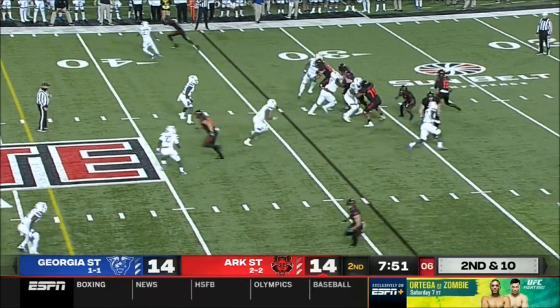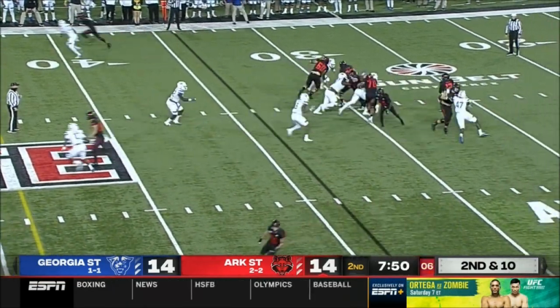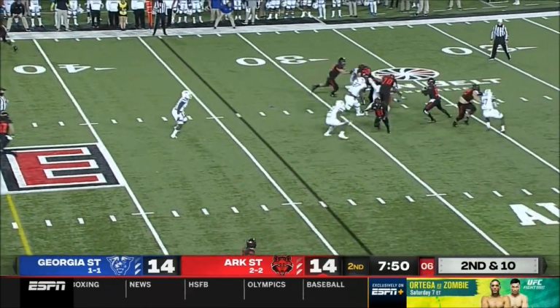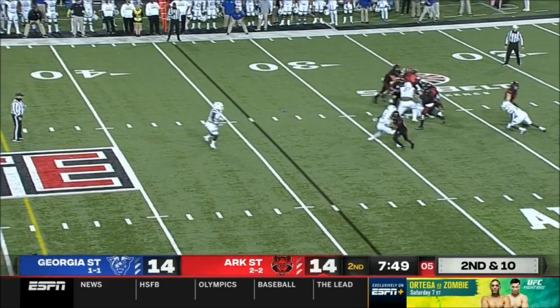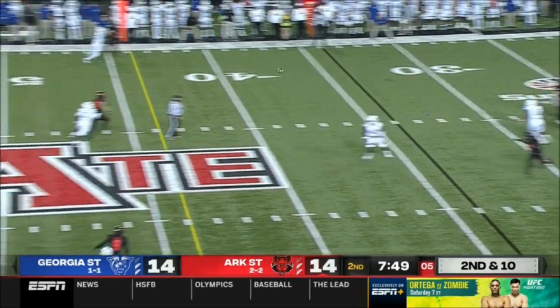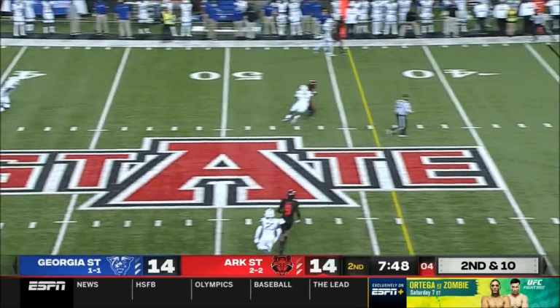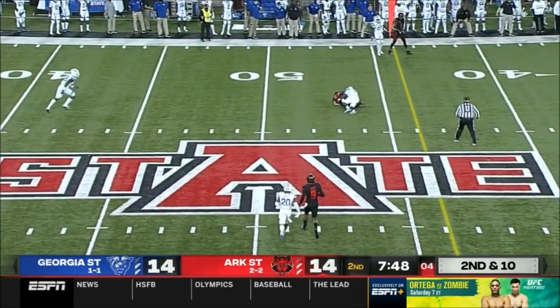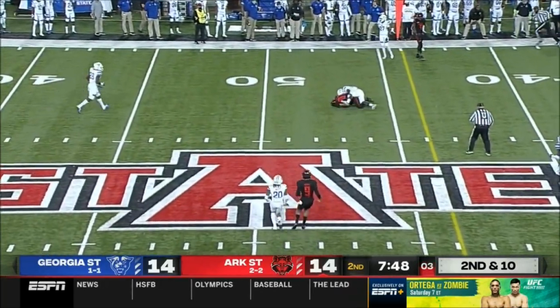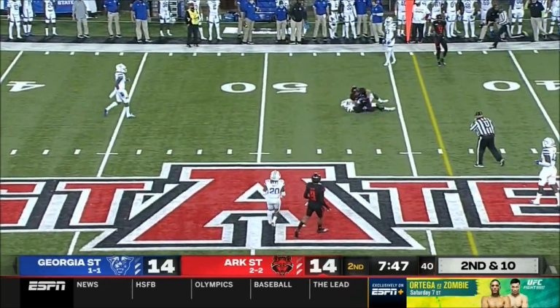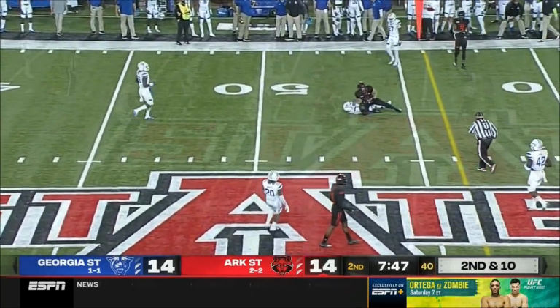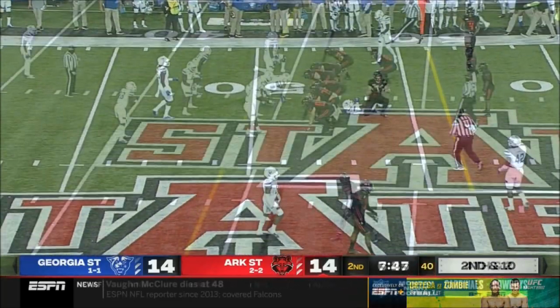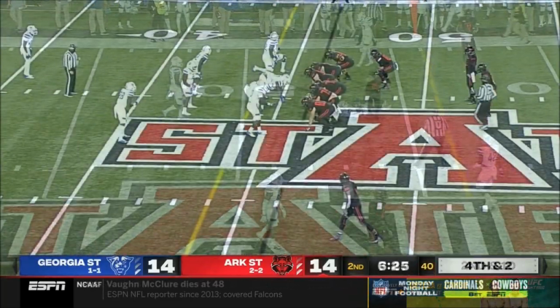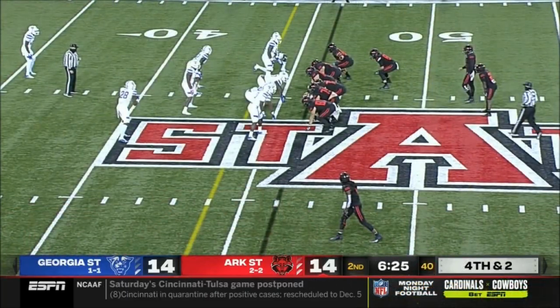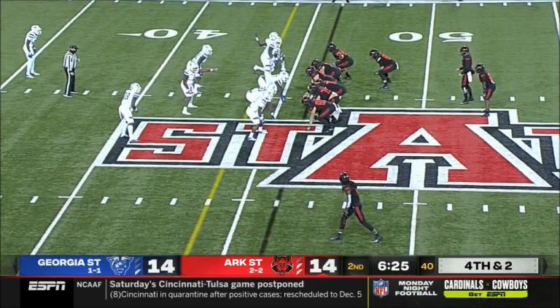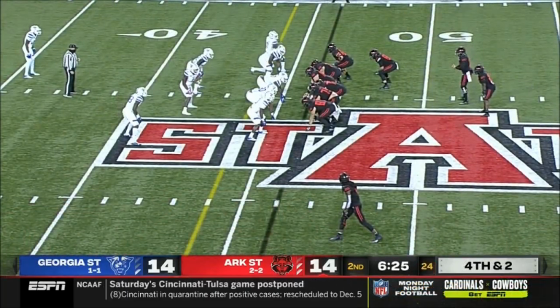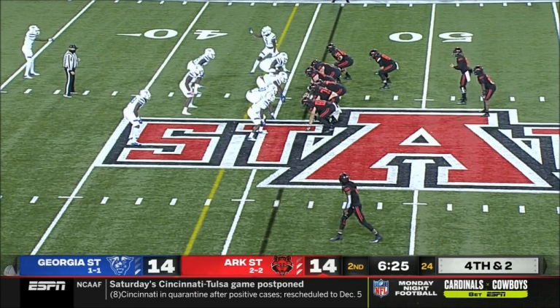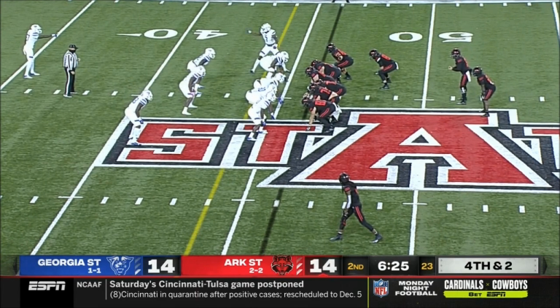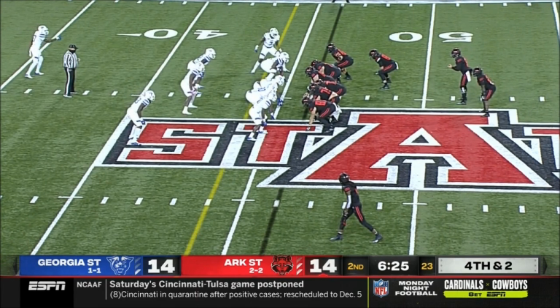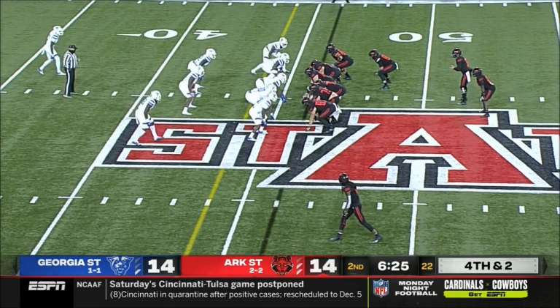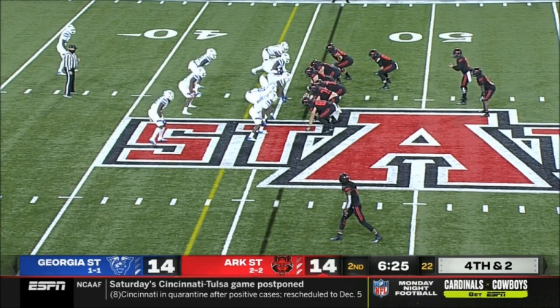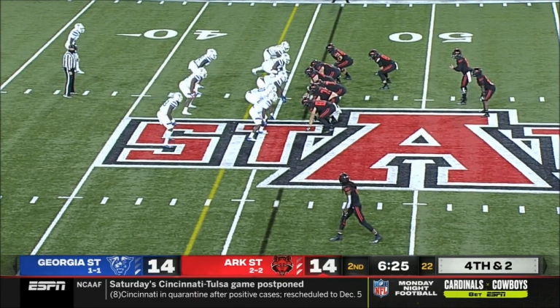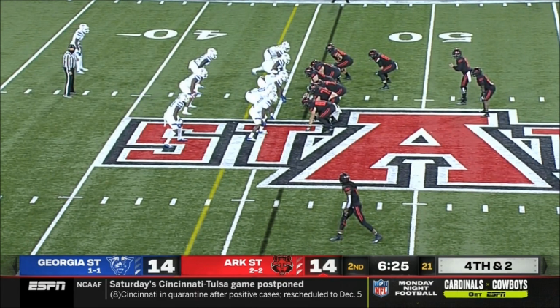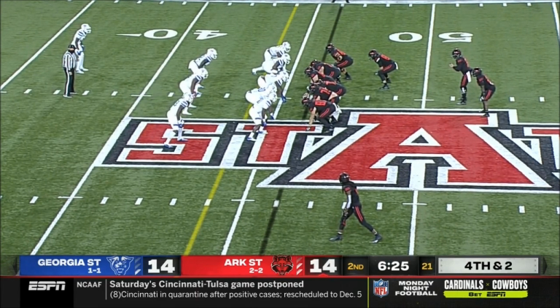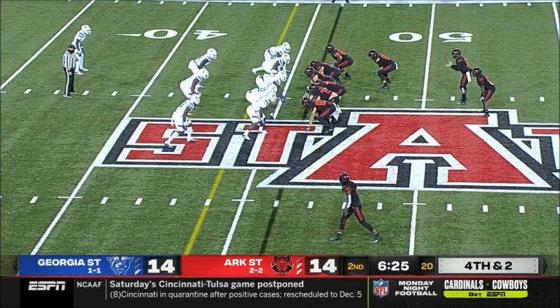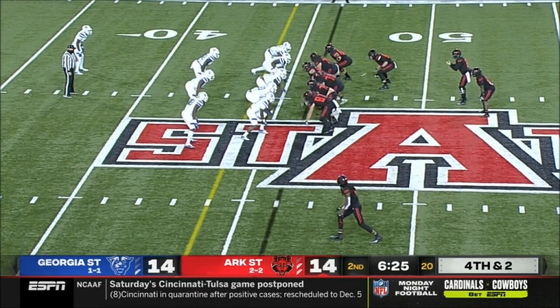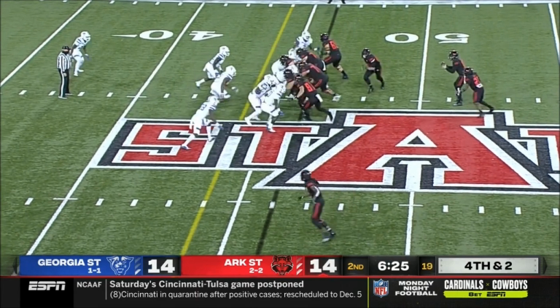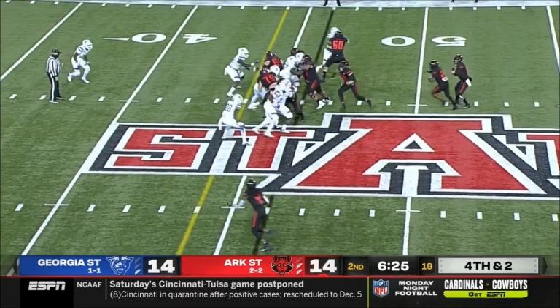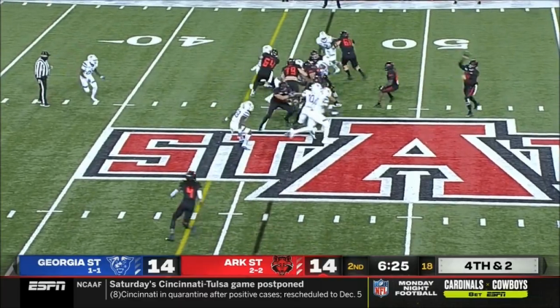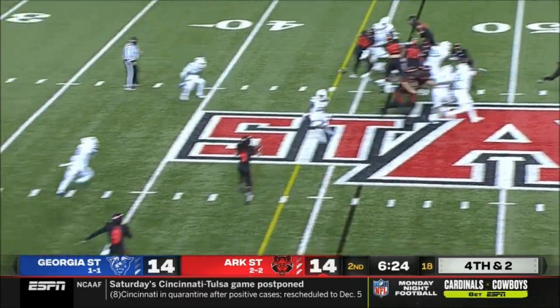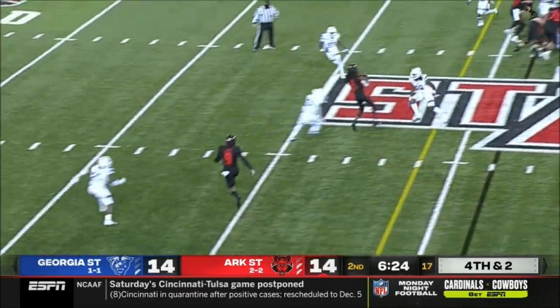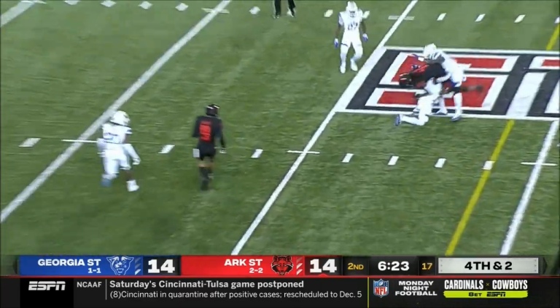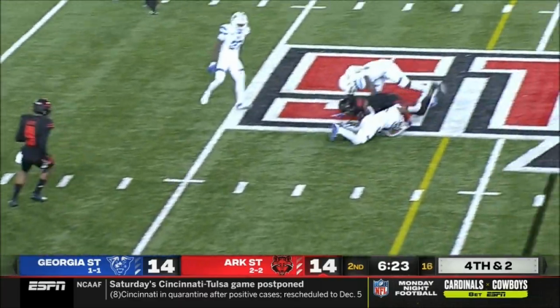Bonner gets his shot at it — again a play fake, and again having to climb the pocket. A good throw. Putting their foot down on the gas — you're going to go for it on fourth and a short two. Power run up the middle.